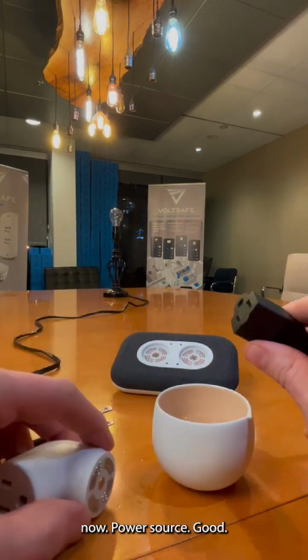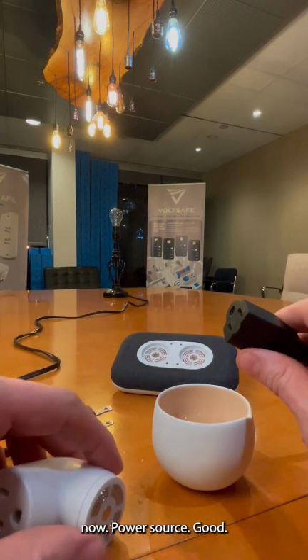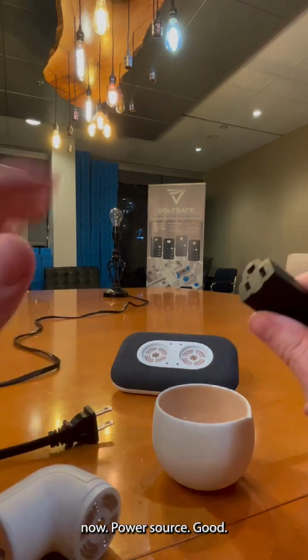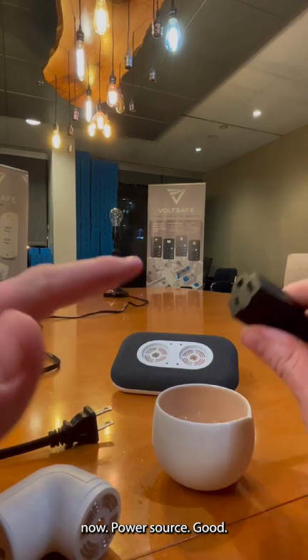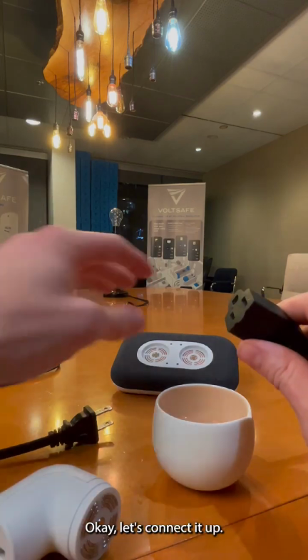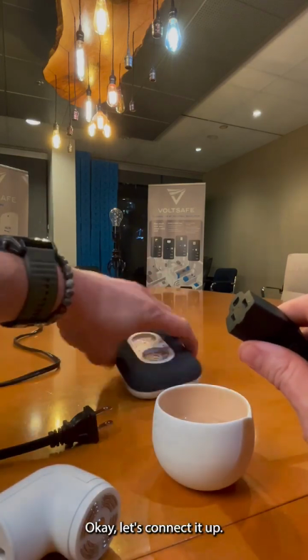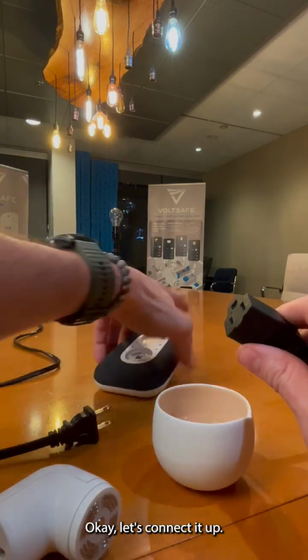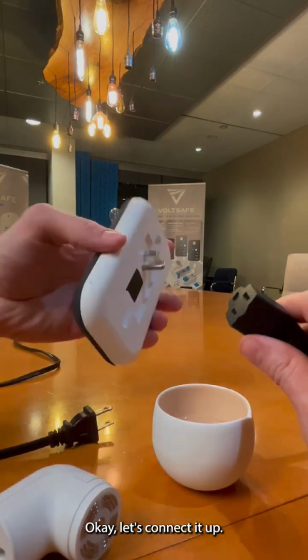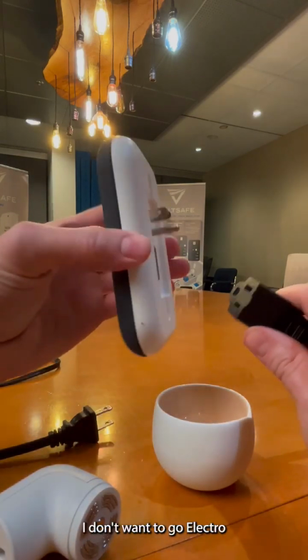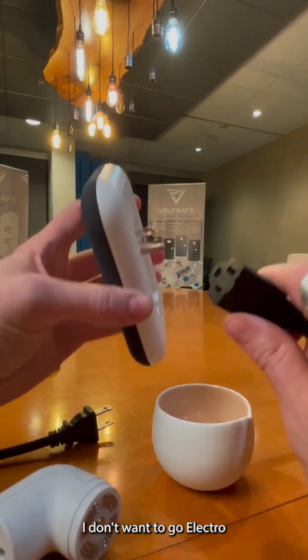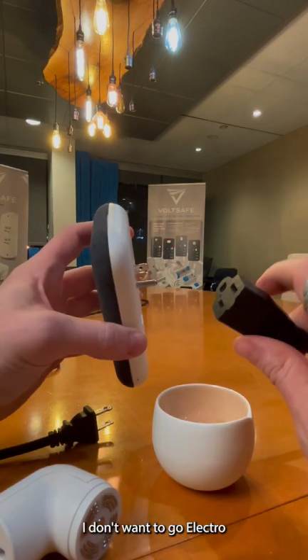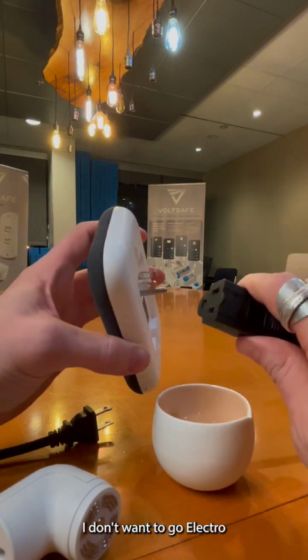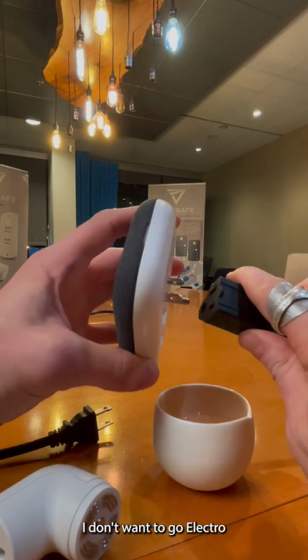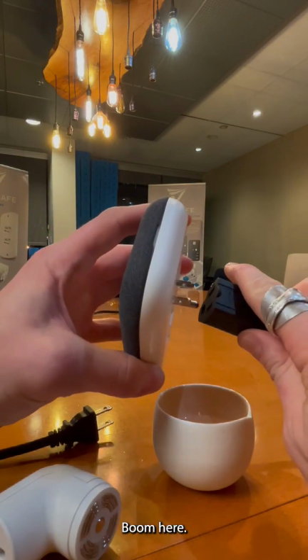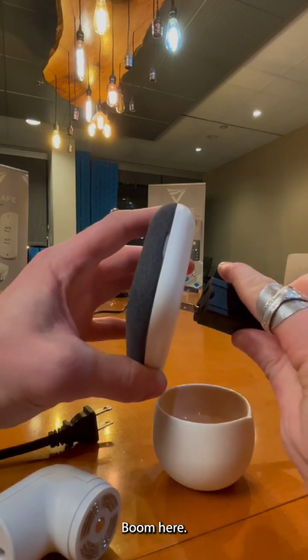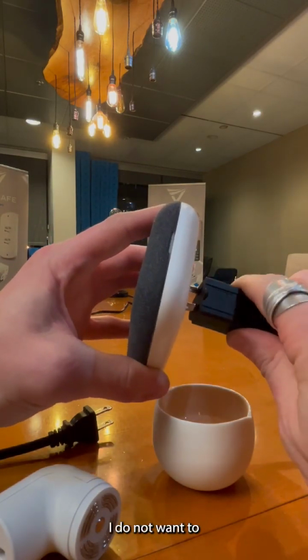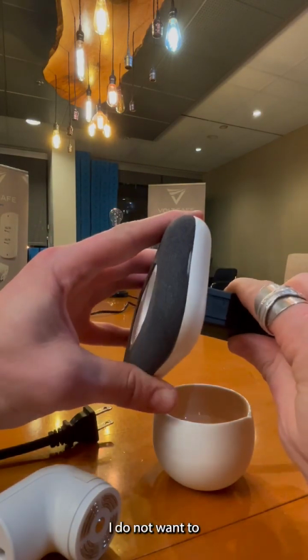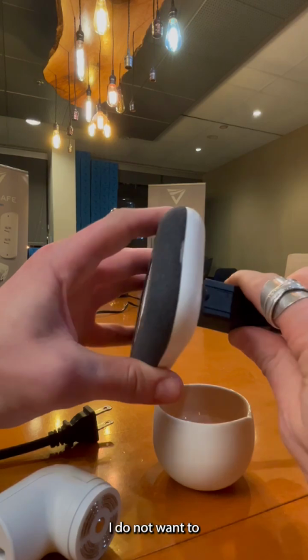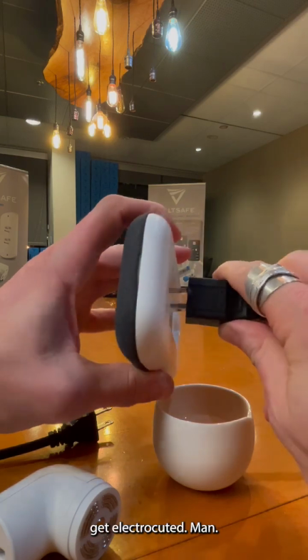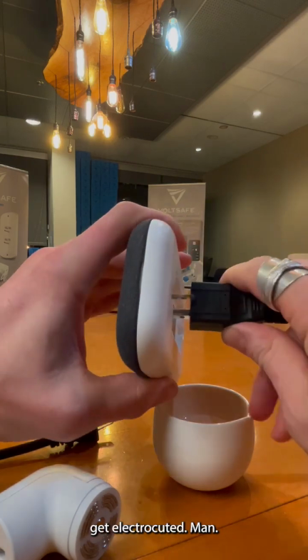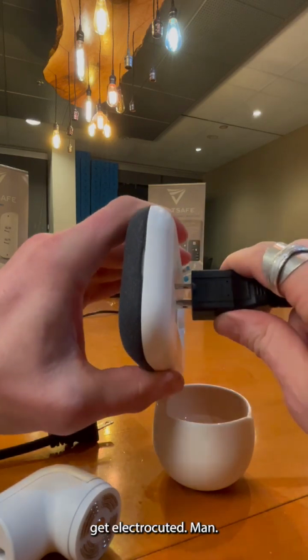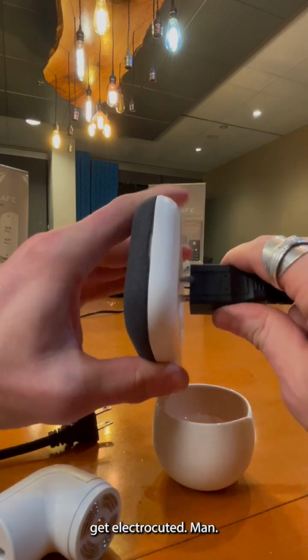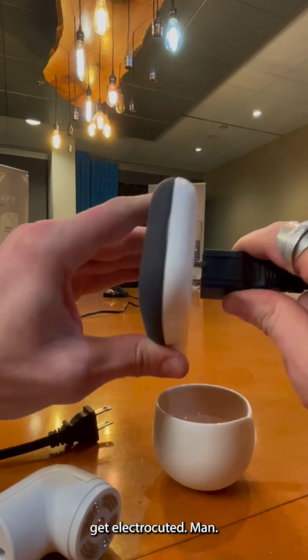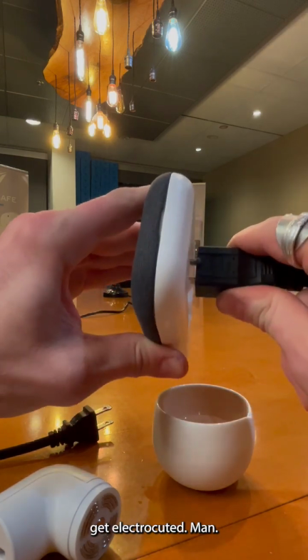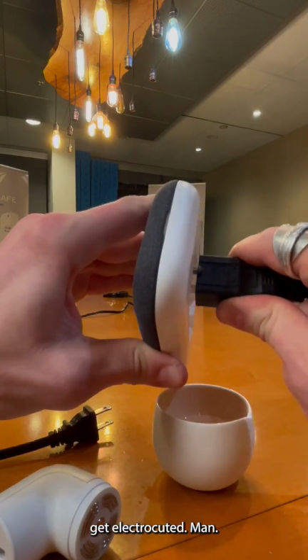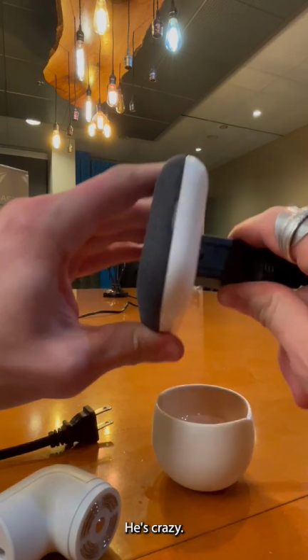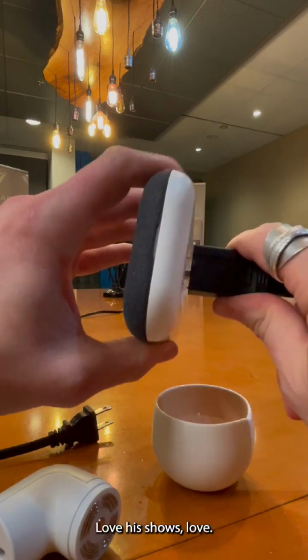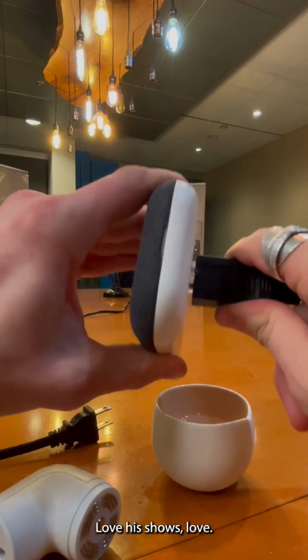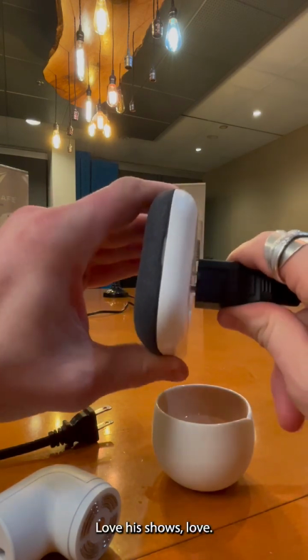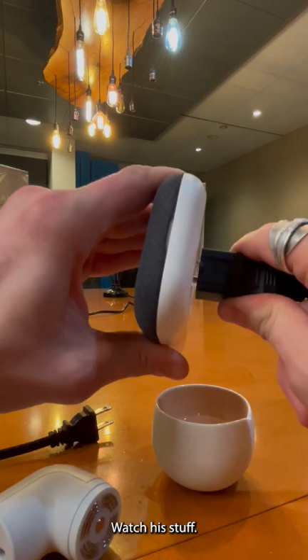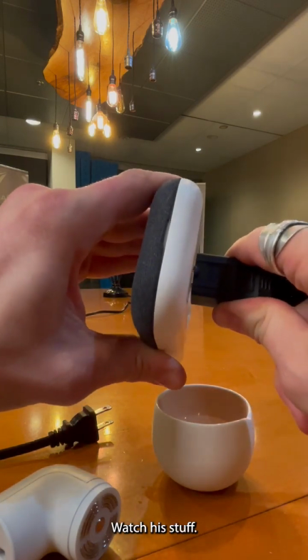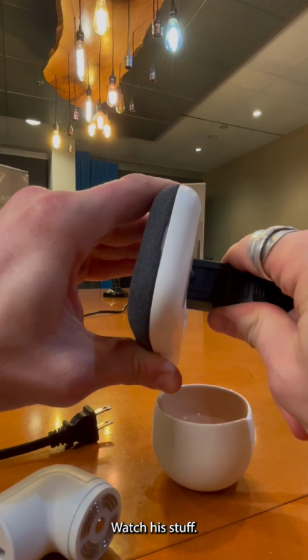Now, power source — good. Let's connect it up. I don't want to go ElectroBoom here. I do not want to get electrocuted. Man, he's crazy. Love his shows. Love watching his stuff.